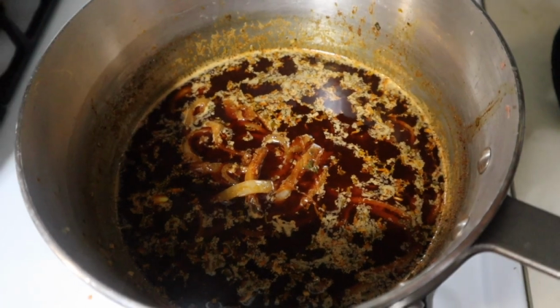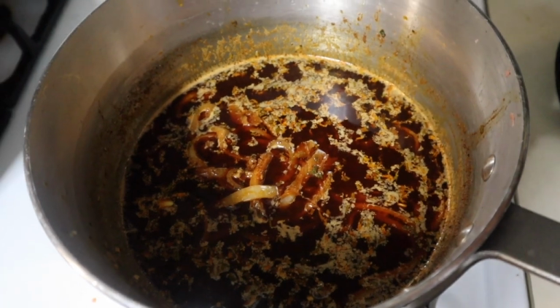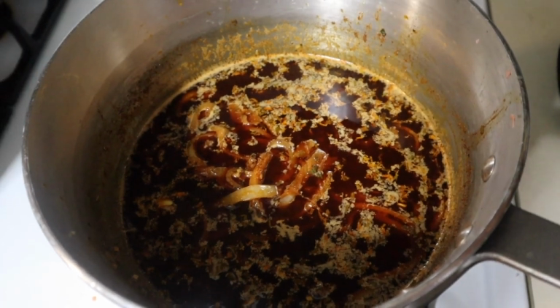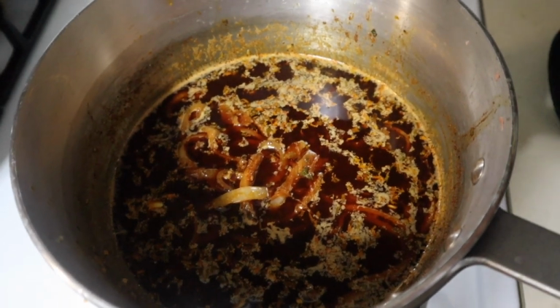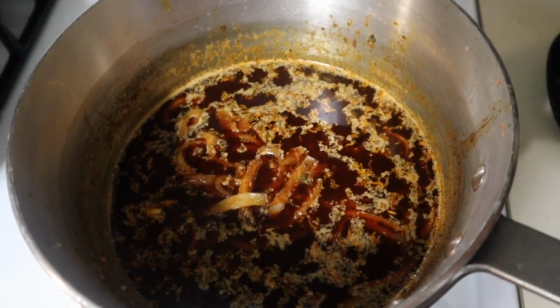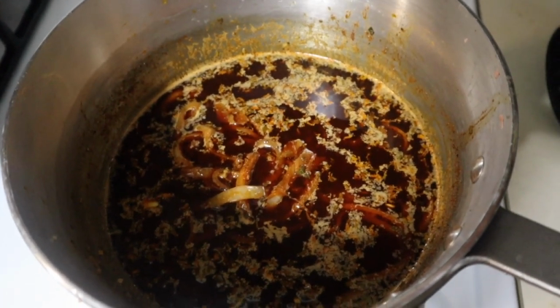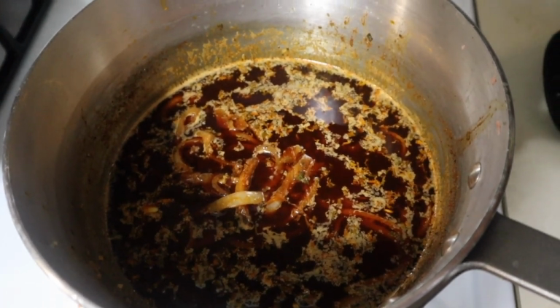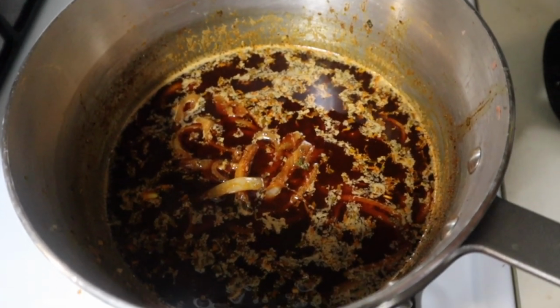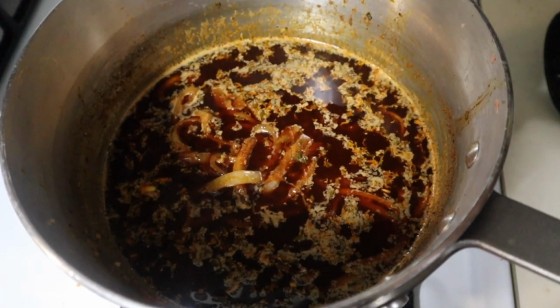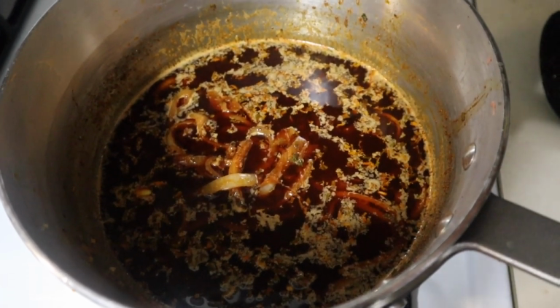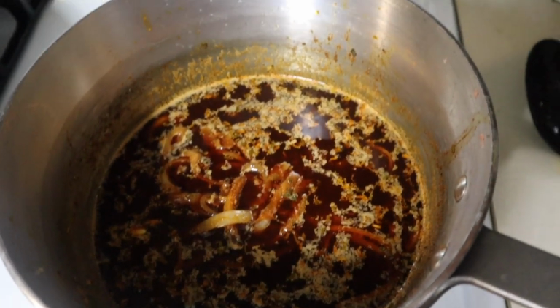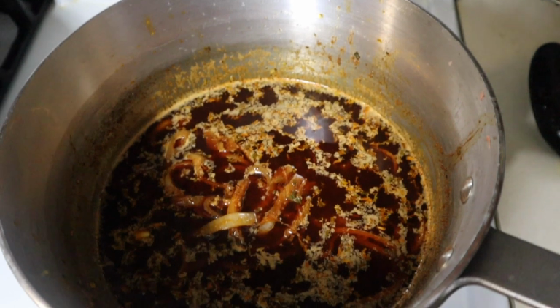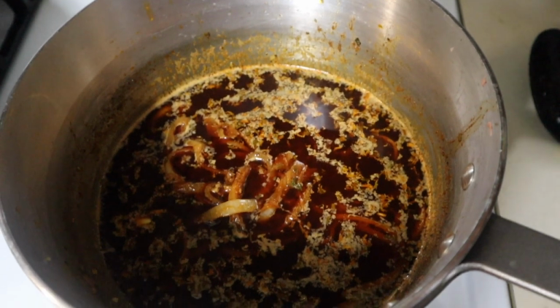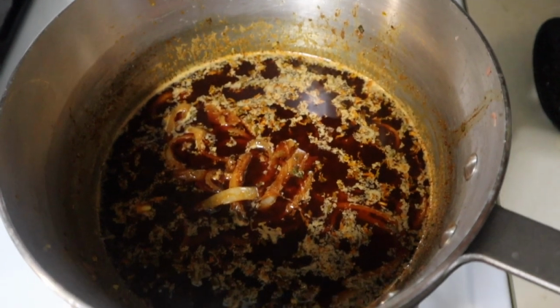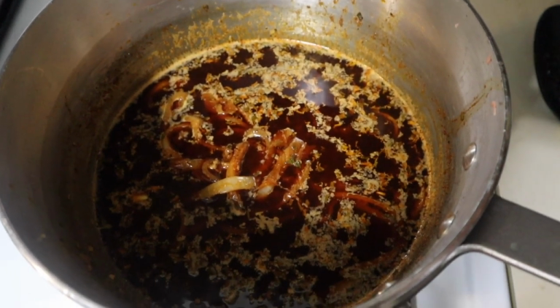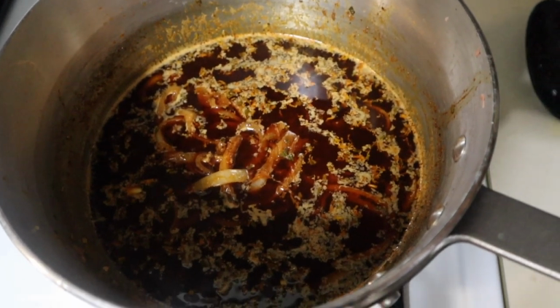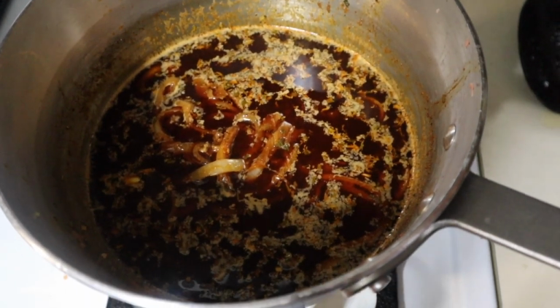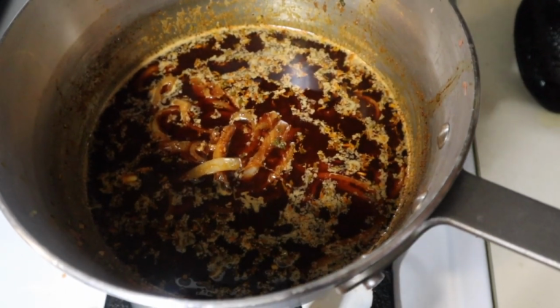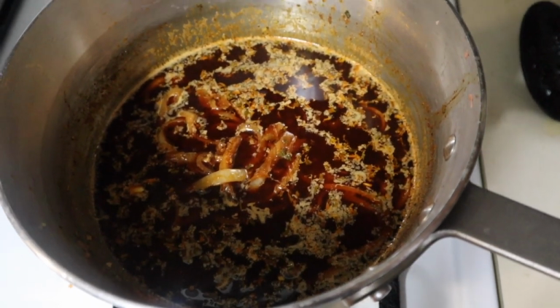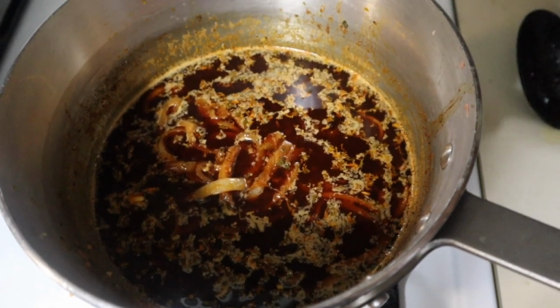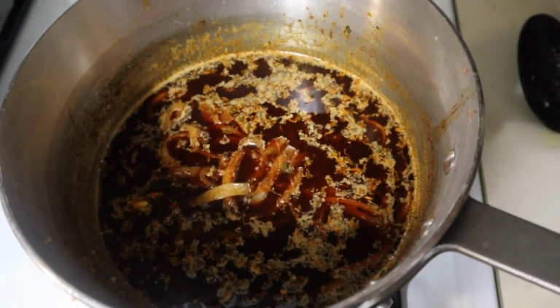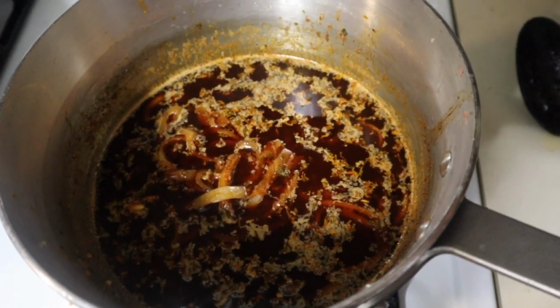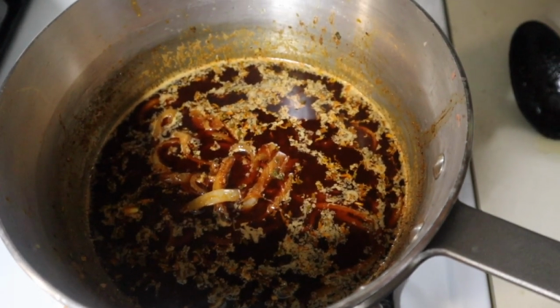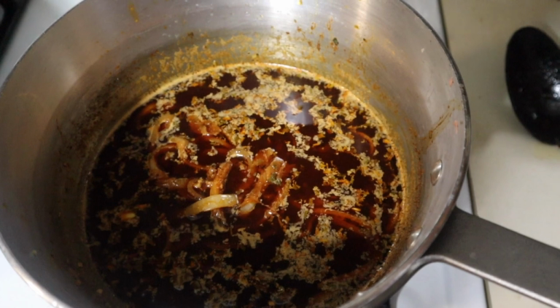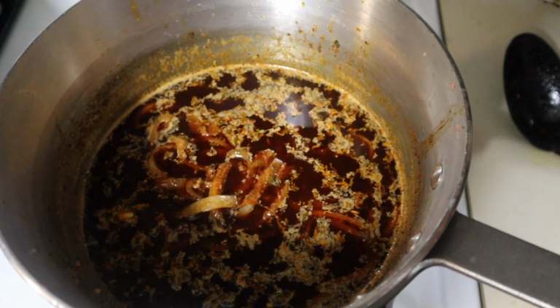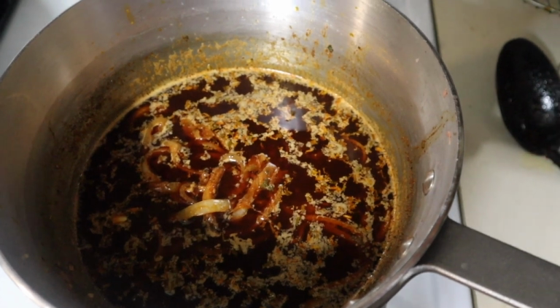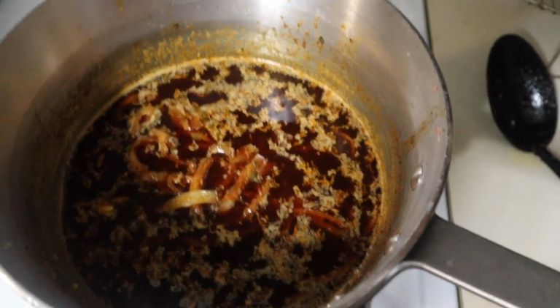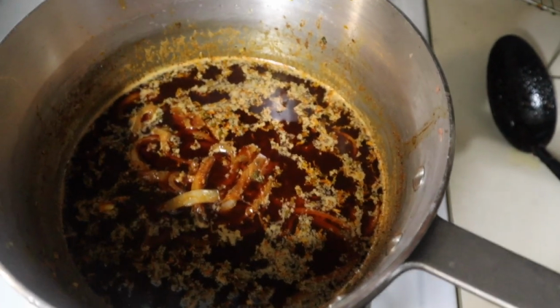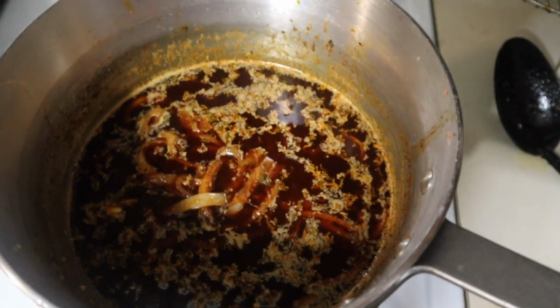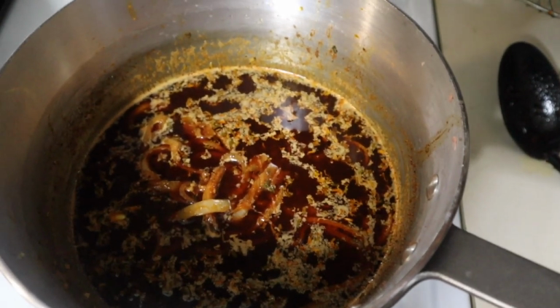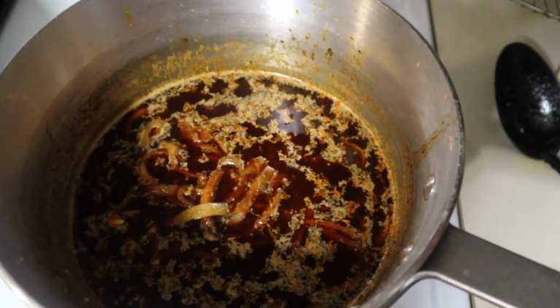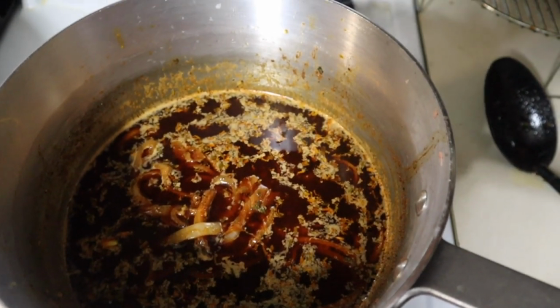I'll see you tomorrow so you can see our dinner and watch as we enjoy this crab boil. I'll see if my family wants to do a Q&A — we'll see. All right y'all, thanks for watching, I'll see you later.